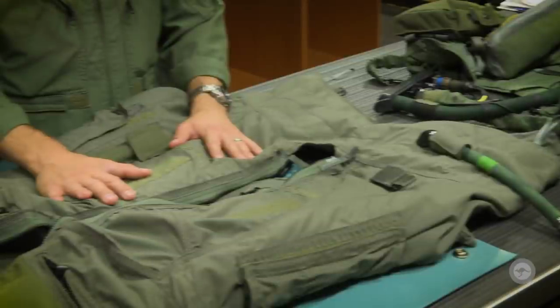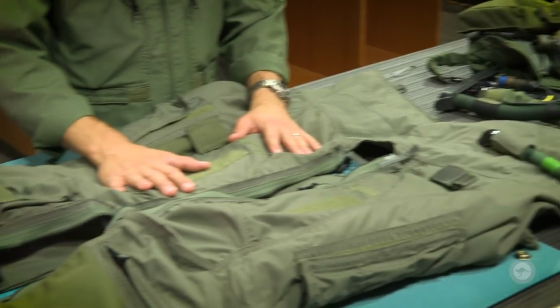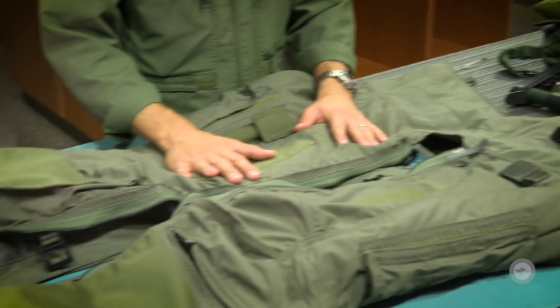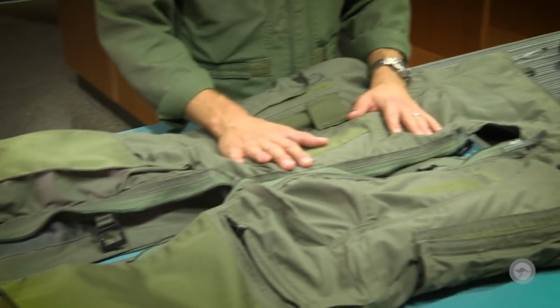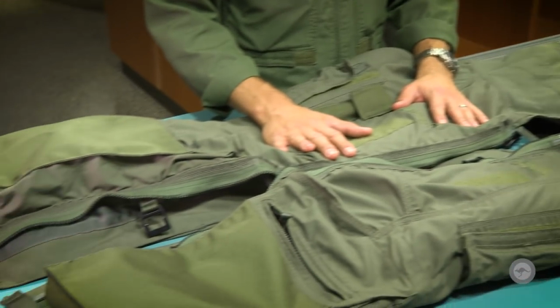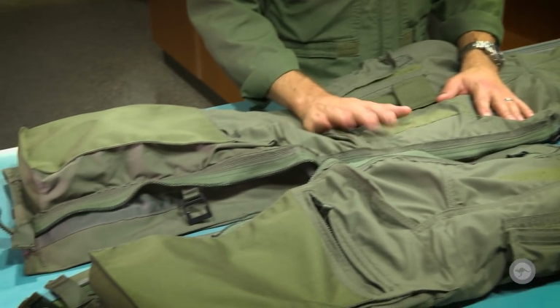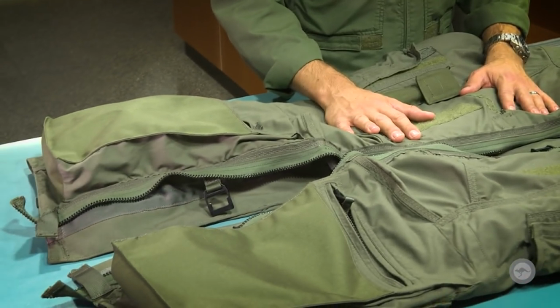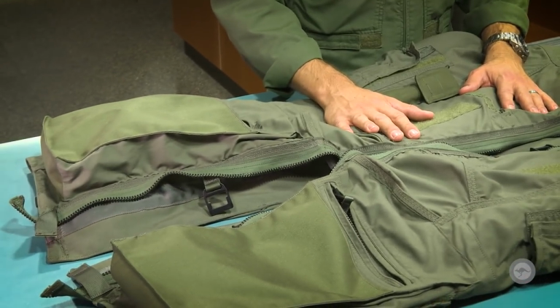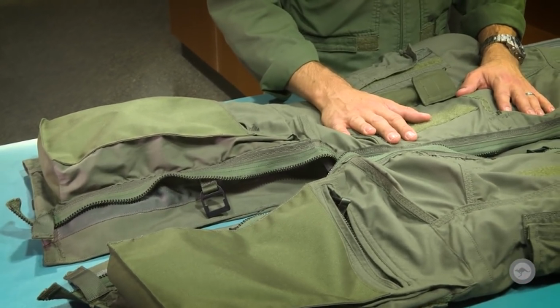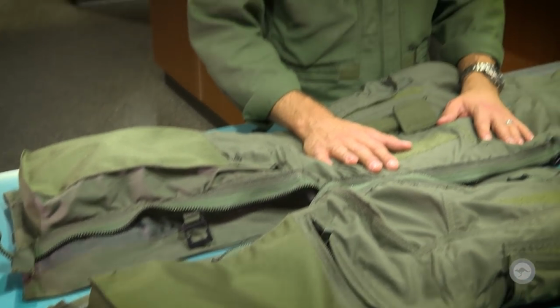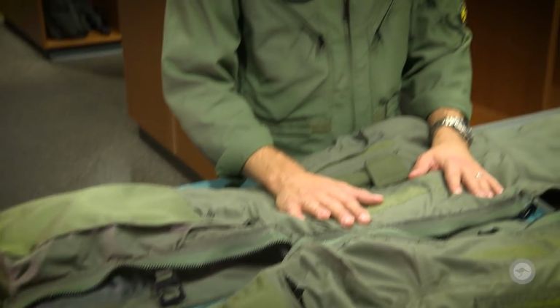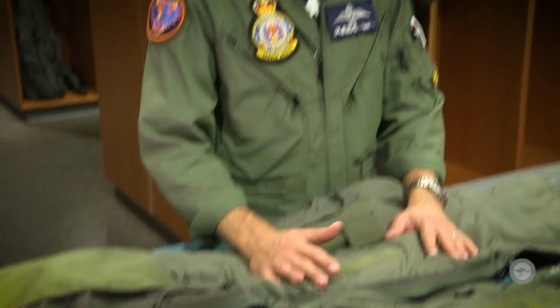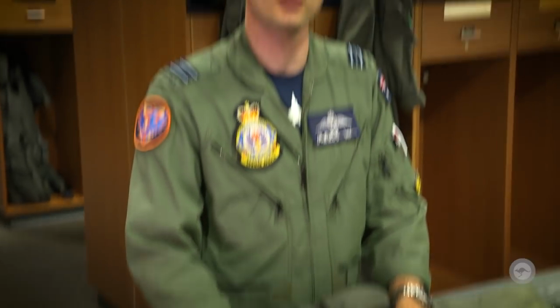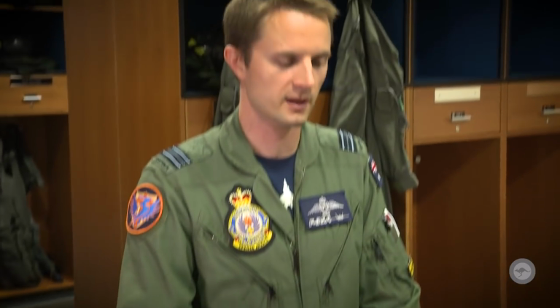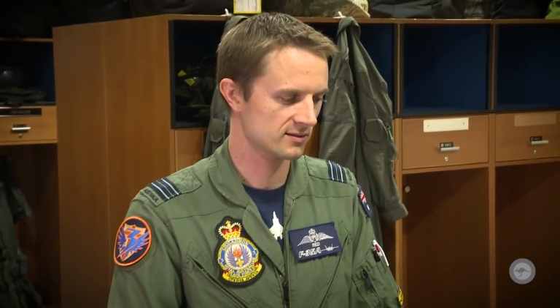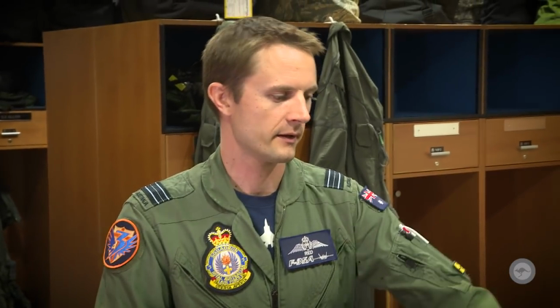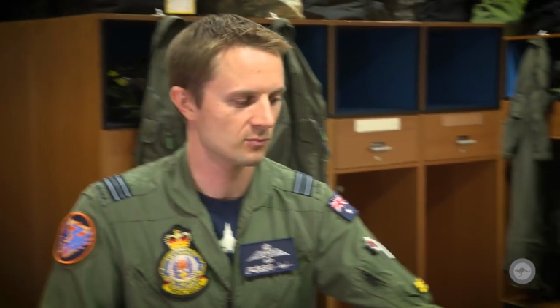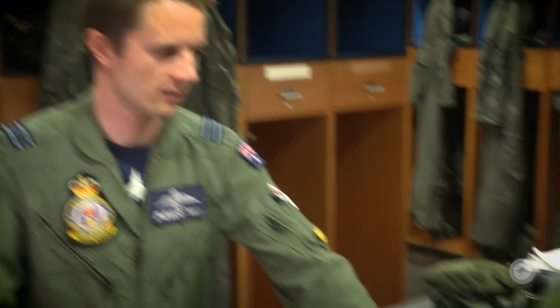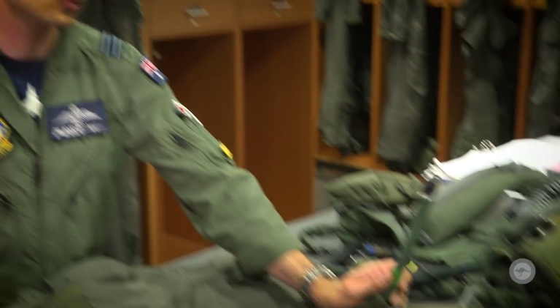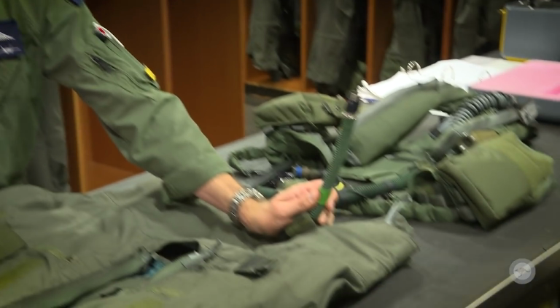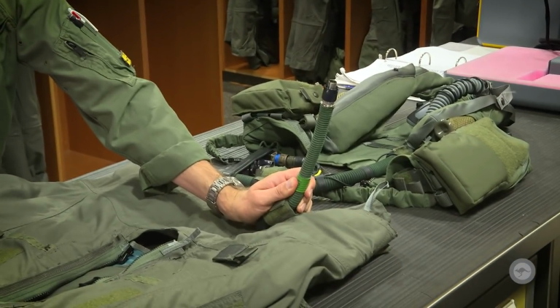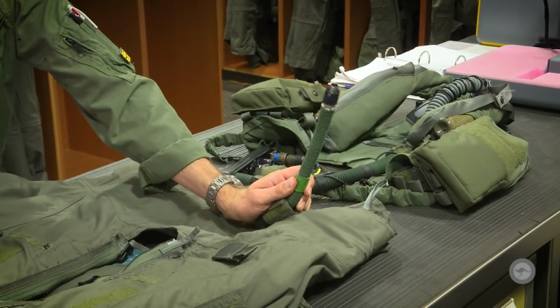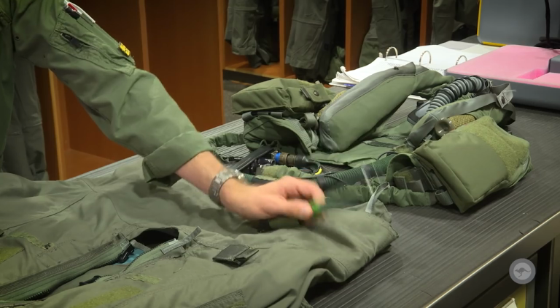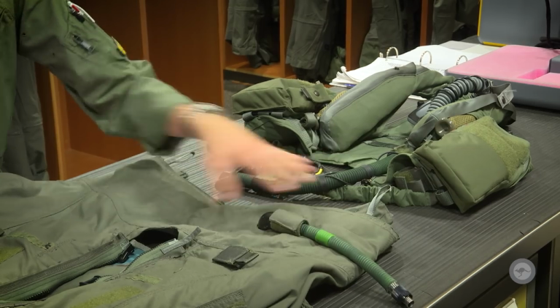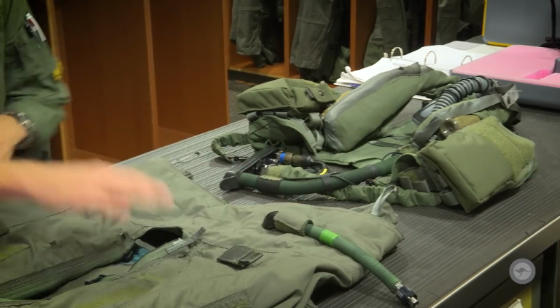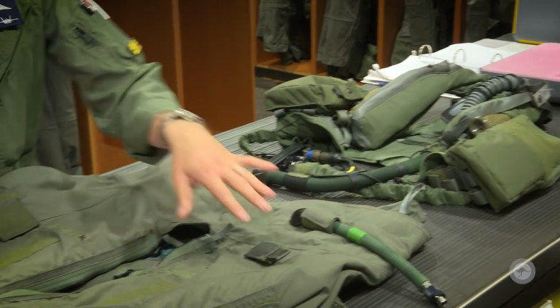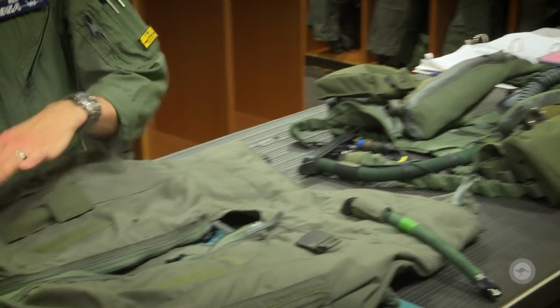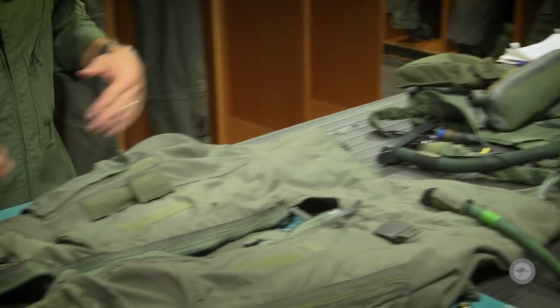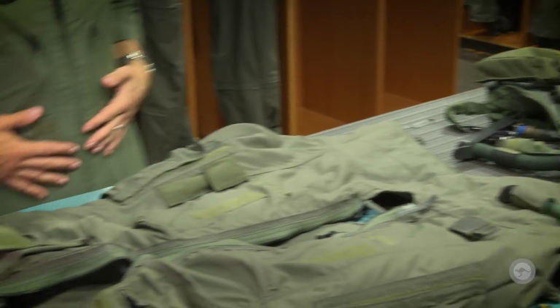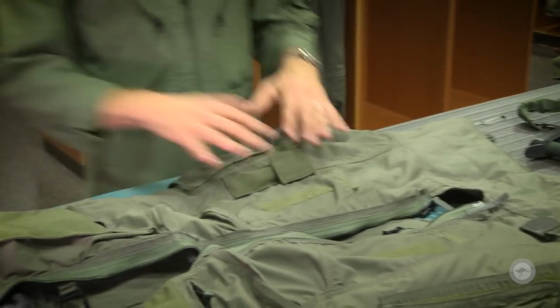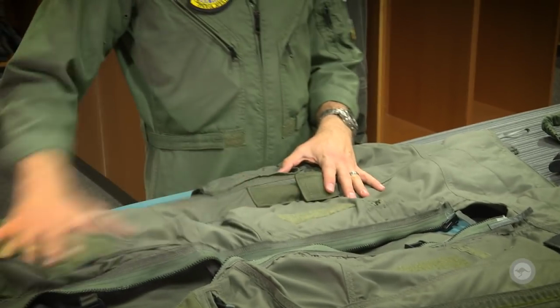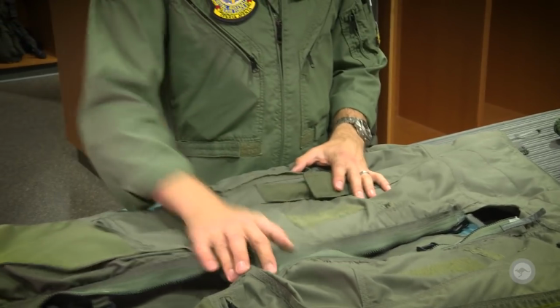In front of me here we've got the G-Suit — a little bit different to what we wear on our old Hornets. This is called a full coverage G-Suit, and how that works, it takes some bleed air off the jet — it's just pressurised air really. There's one large bladder that goes throughout your abdomen and then down through your legs.